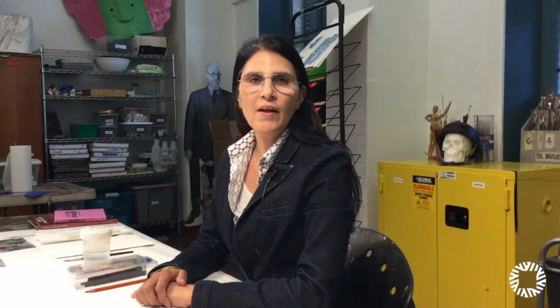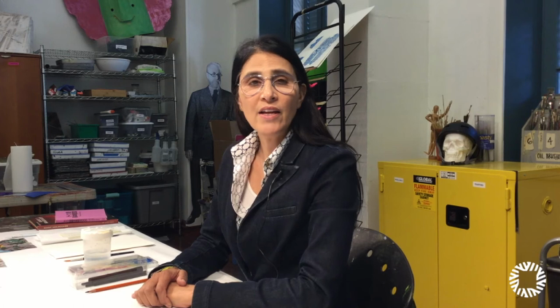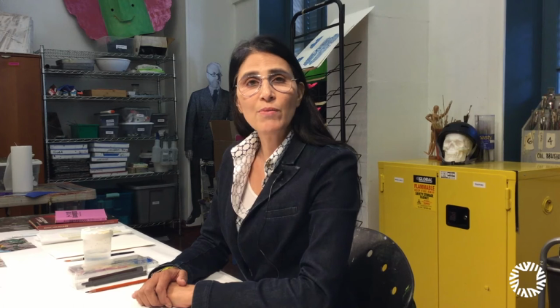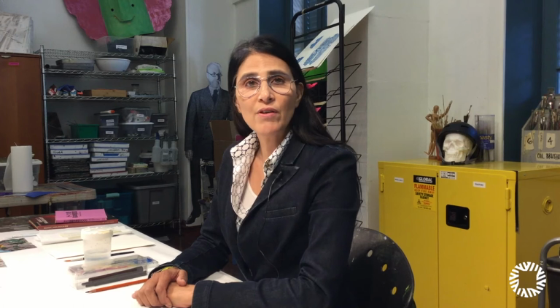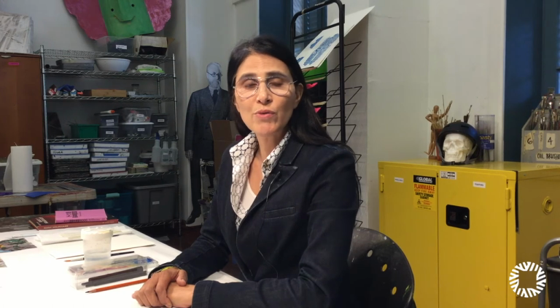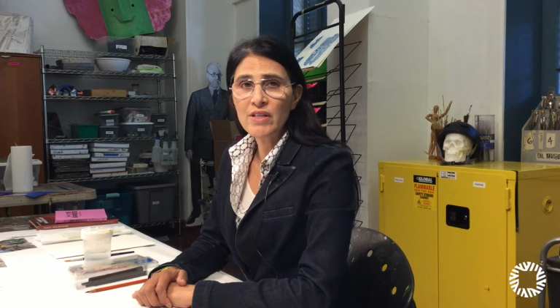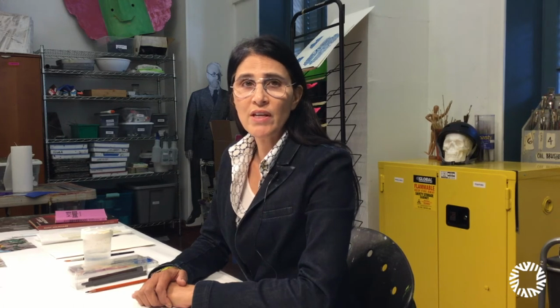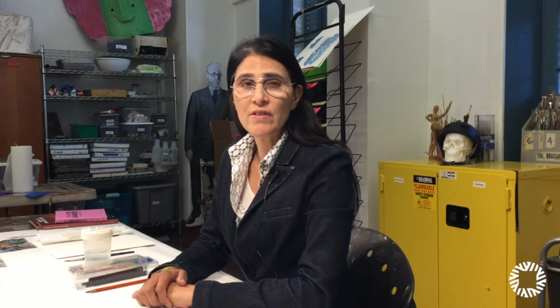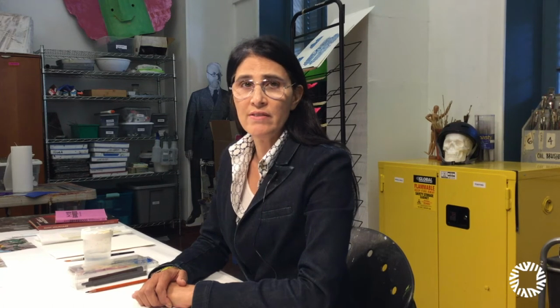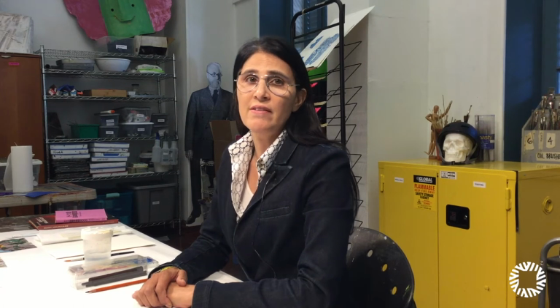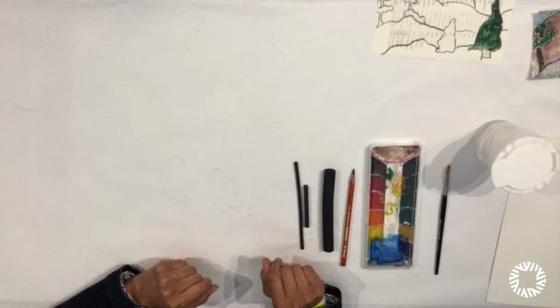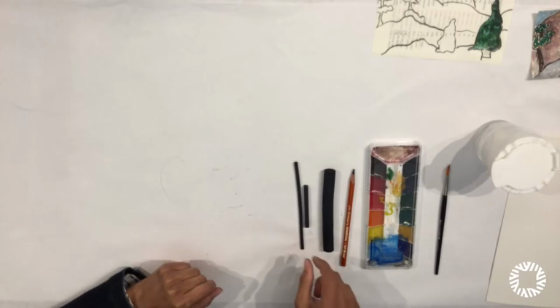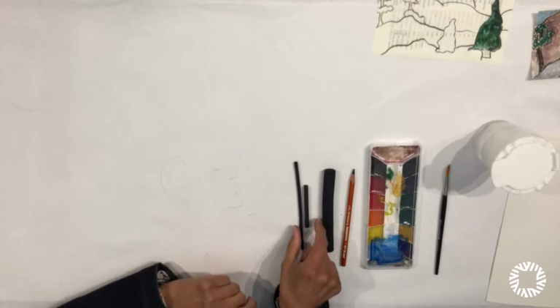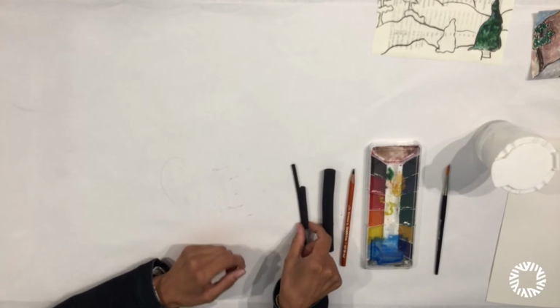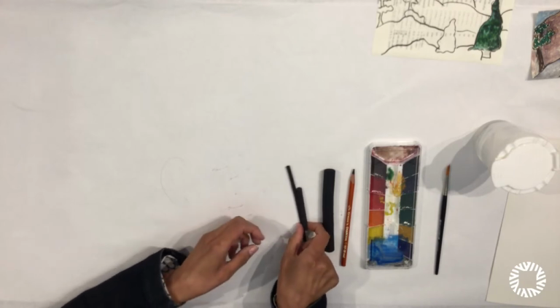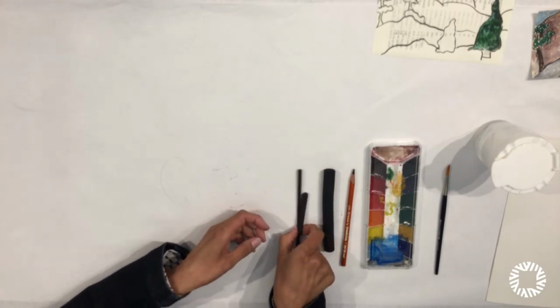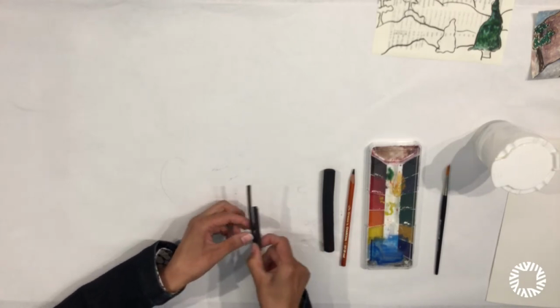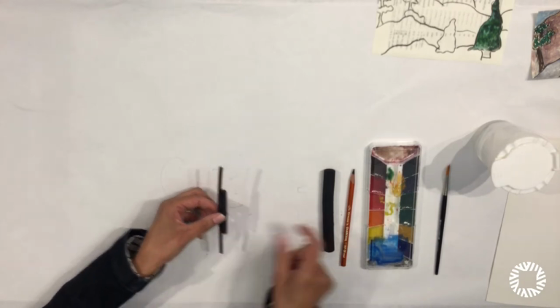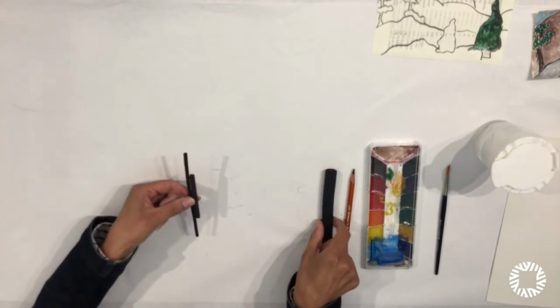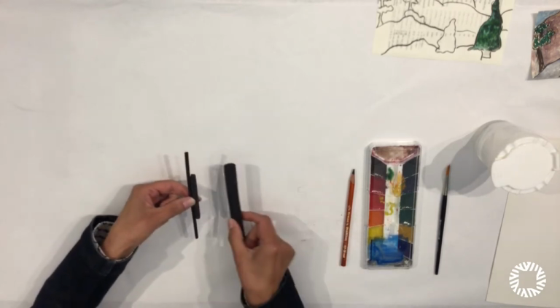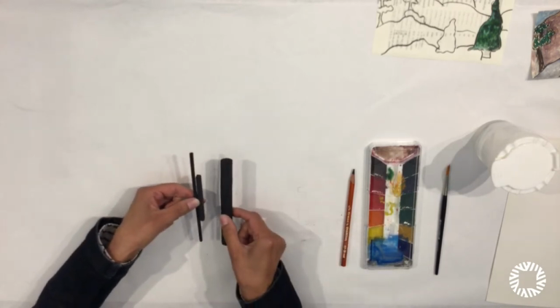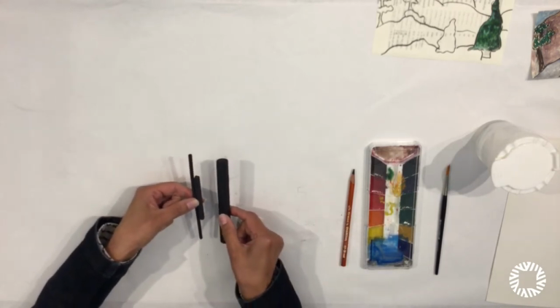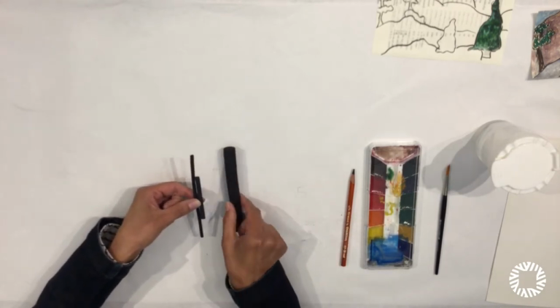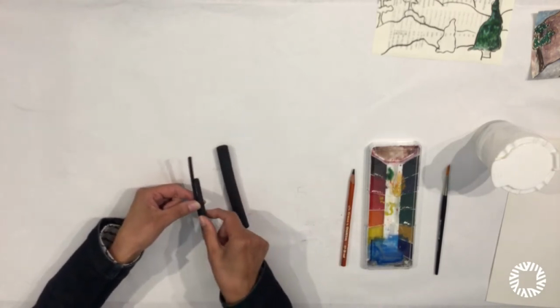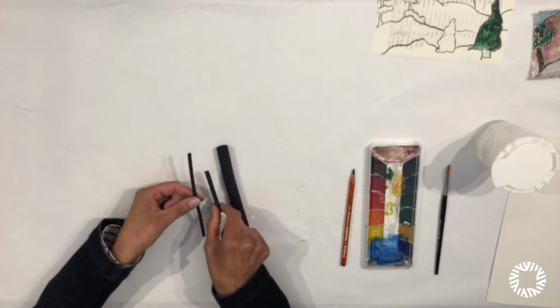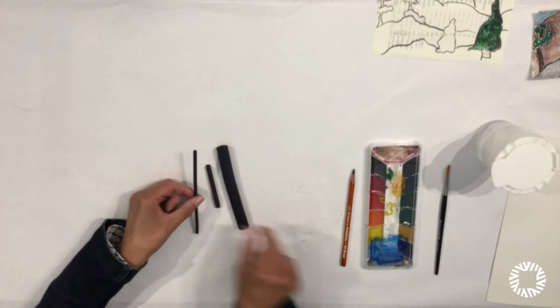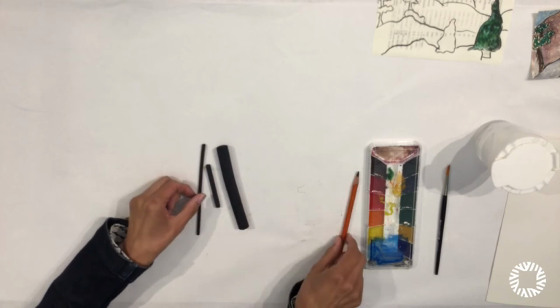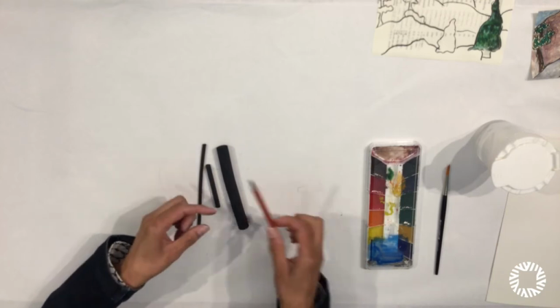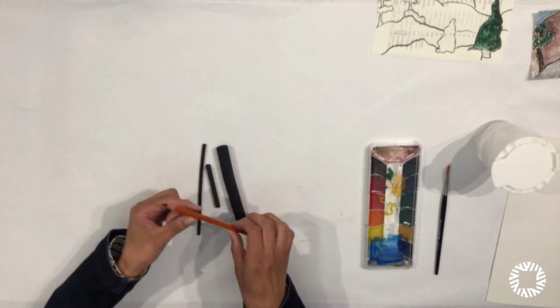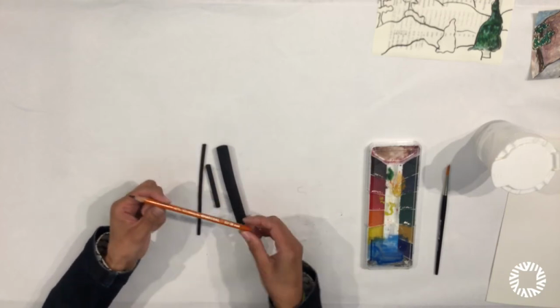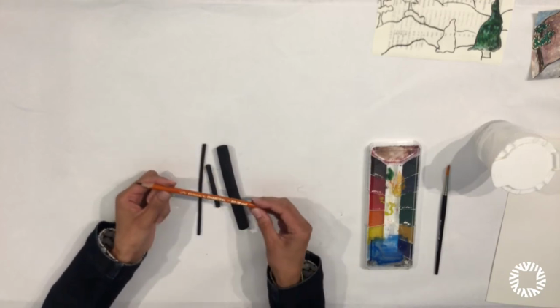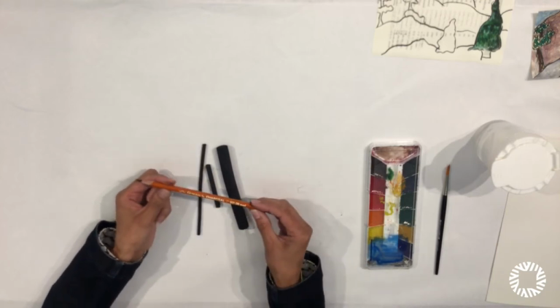Here are the materials we're going to need for this lesson. Here is charcoal — vine and compressed charcoal — but today we are going to use charcoal pencil.